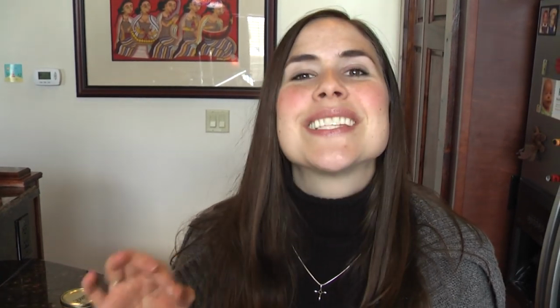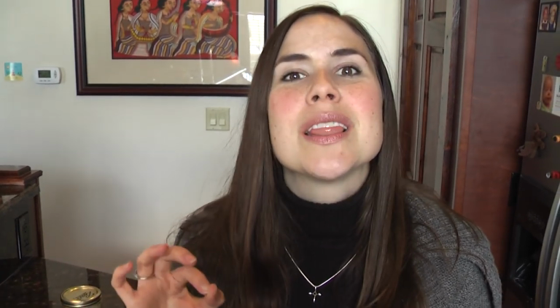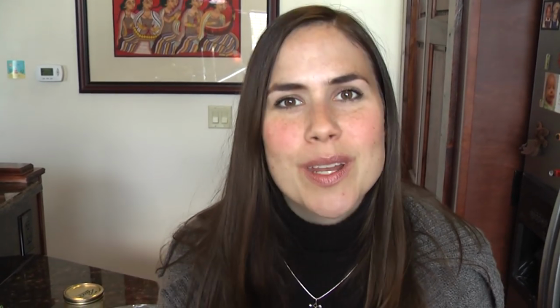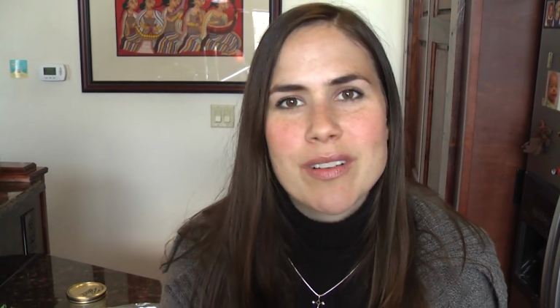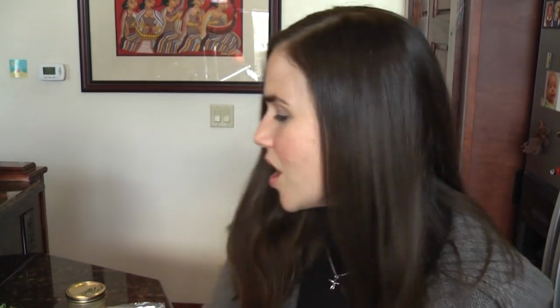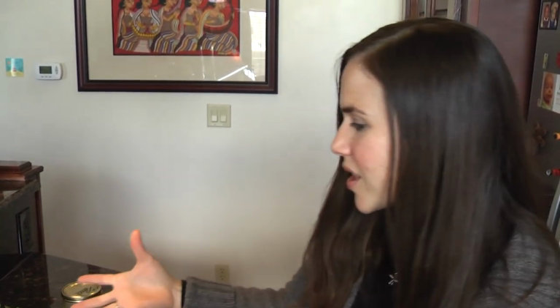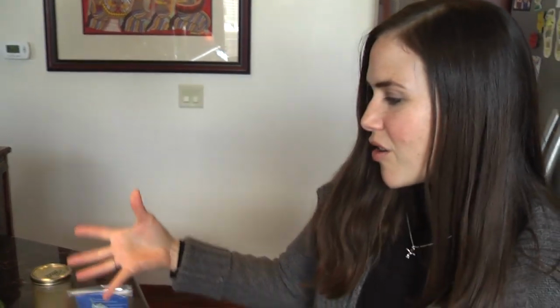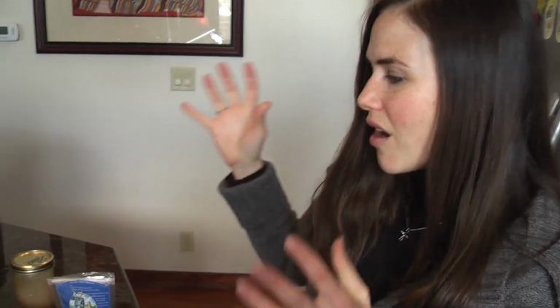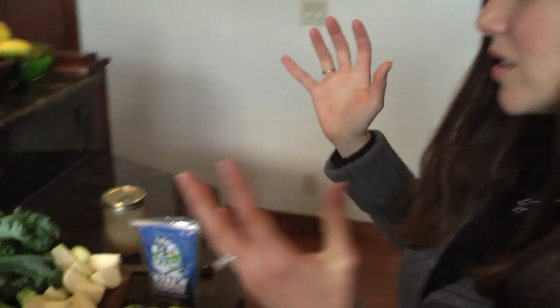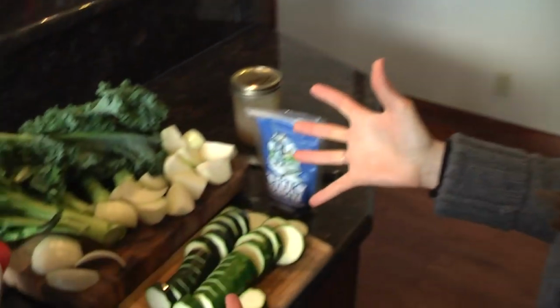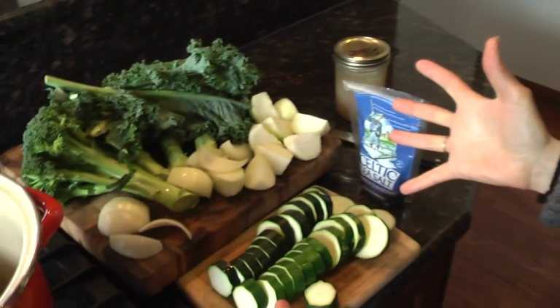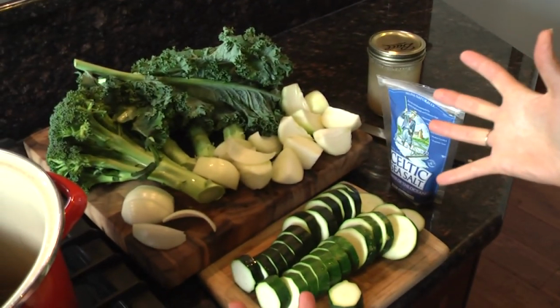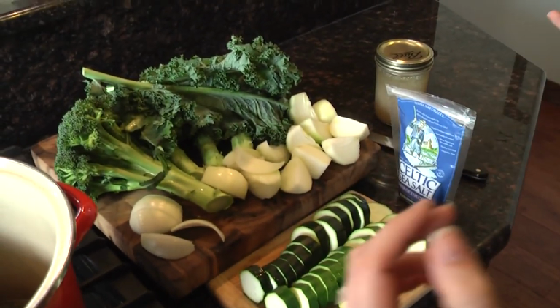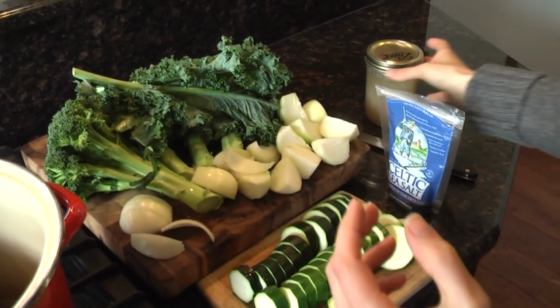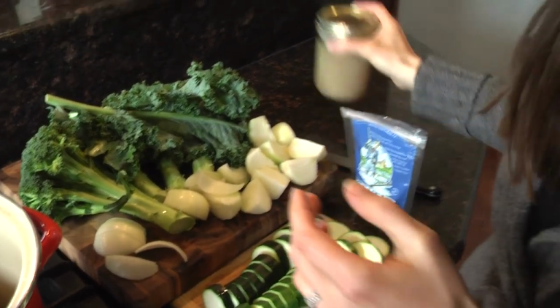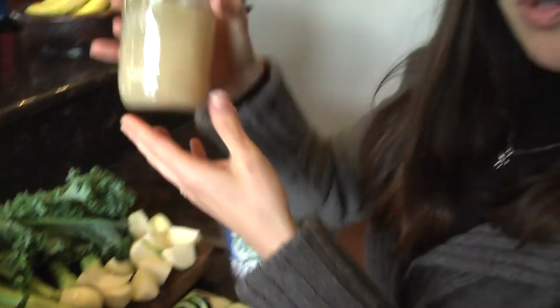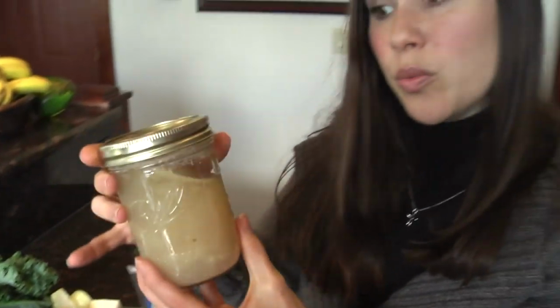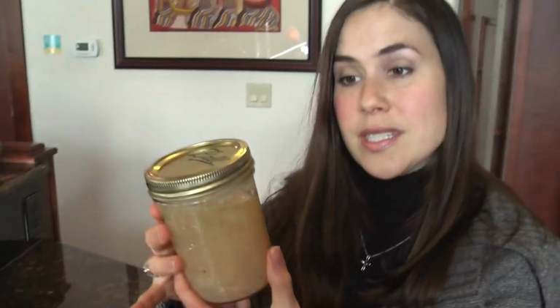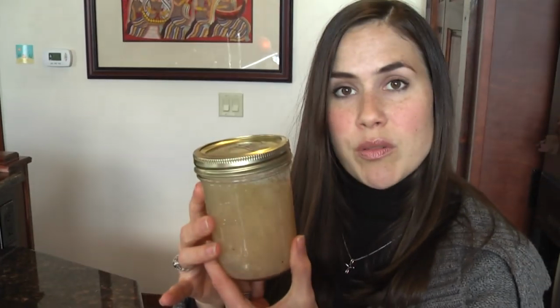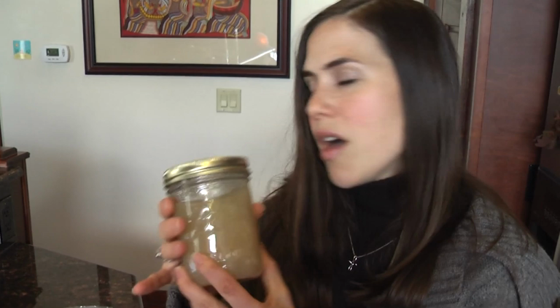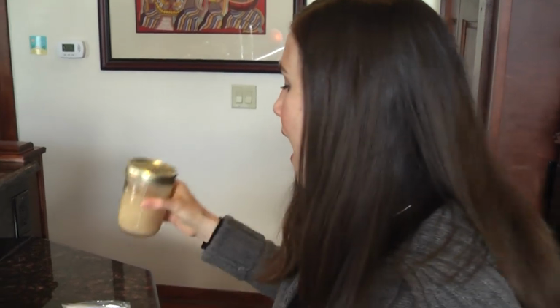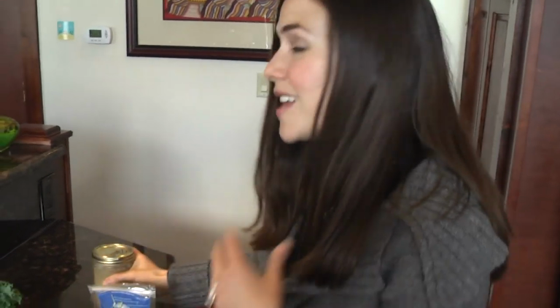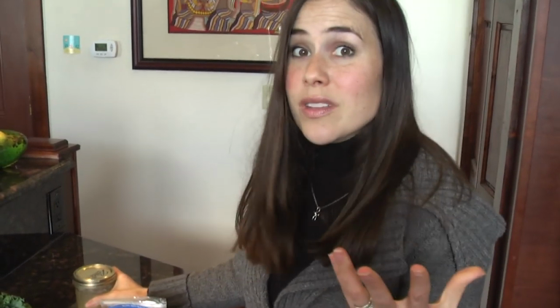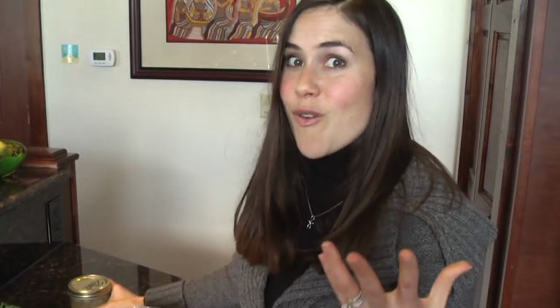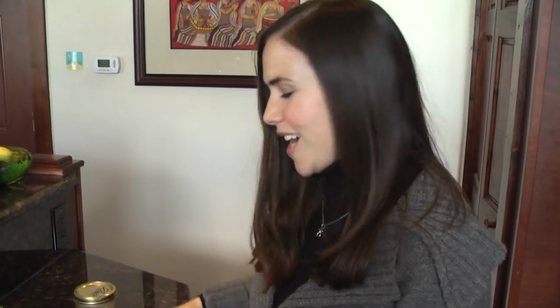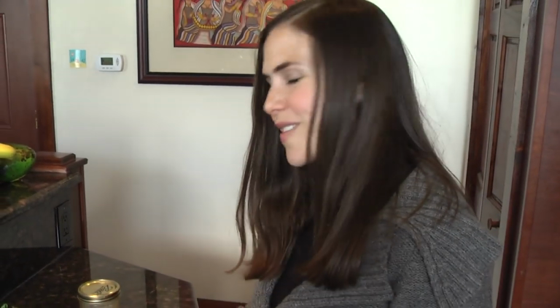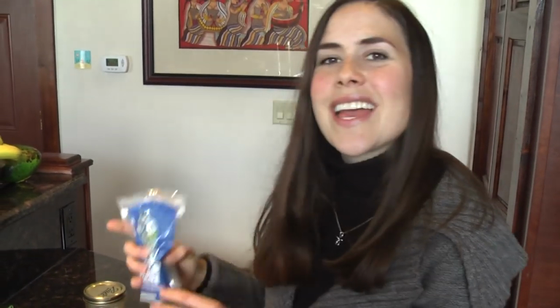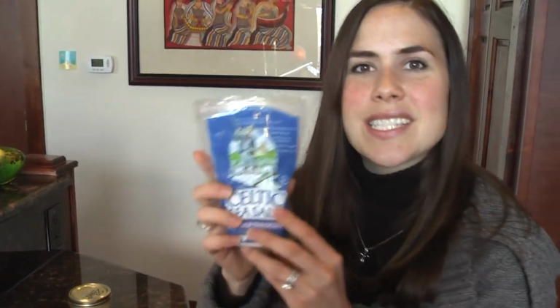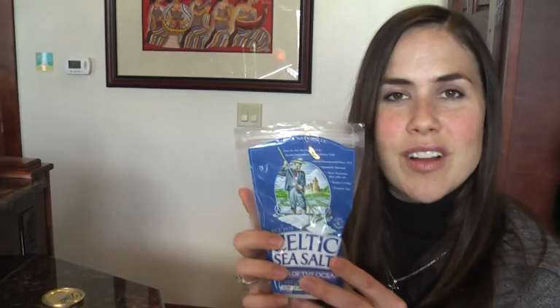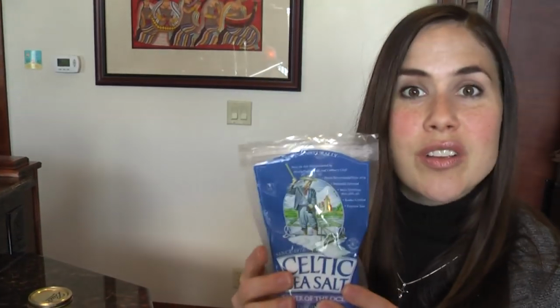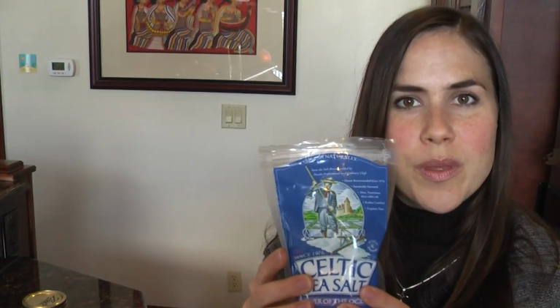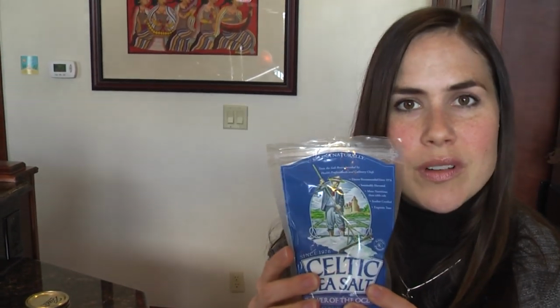It's called mega mineral soup because it's loaded with minerals. Look at all these delicious green vegetables. Then we've got the liquid gold, which is this mineral broth. And then to really throw it over the top, we've got the Celtic sea salt, which is also loaded with minerals.